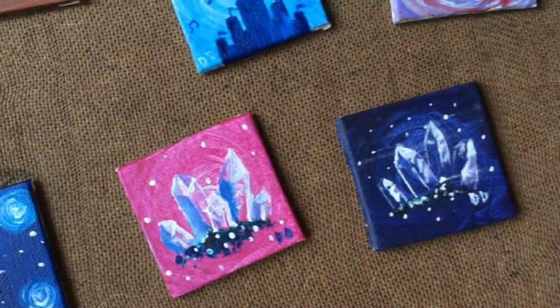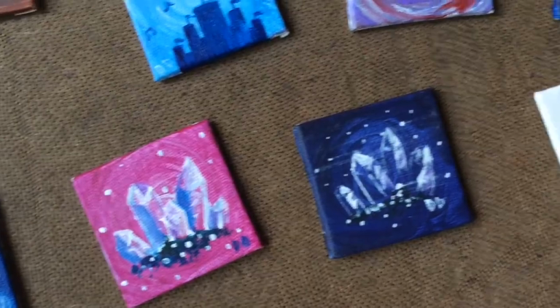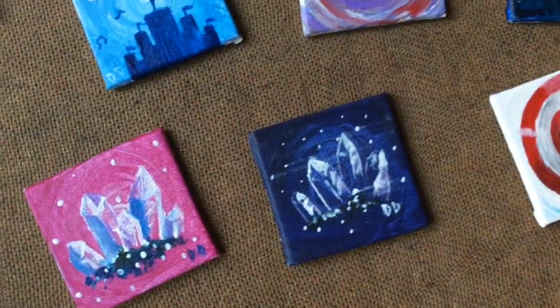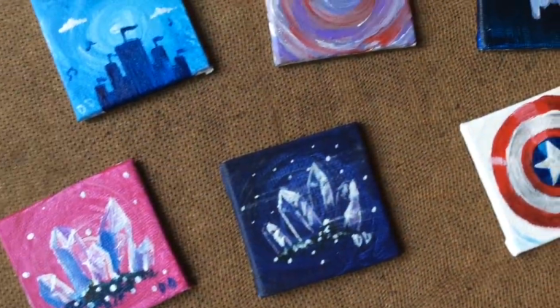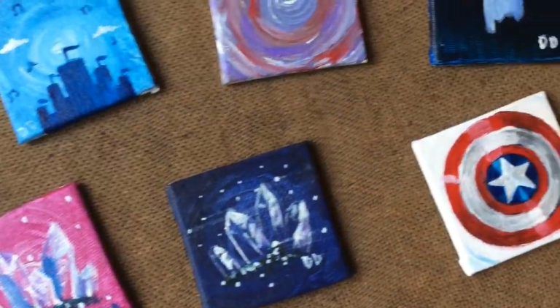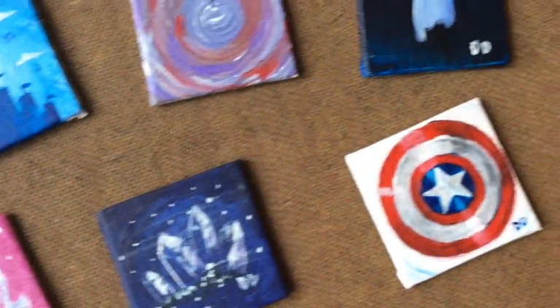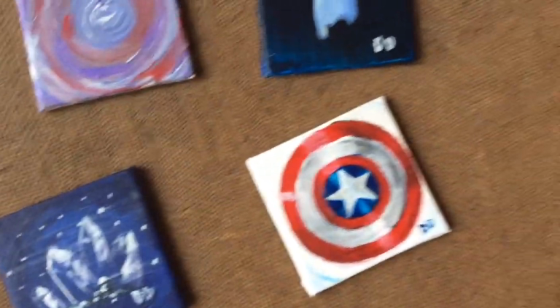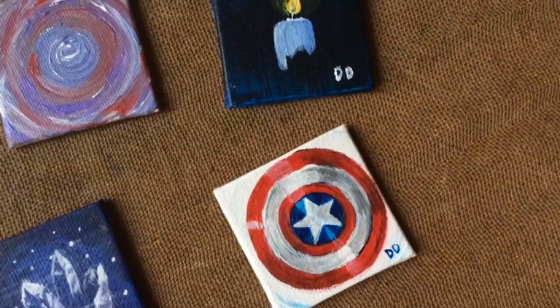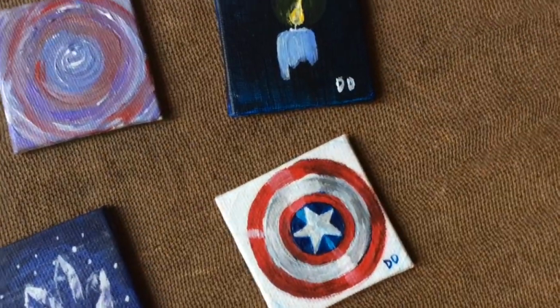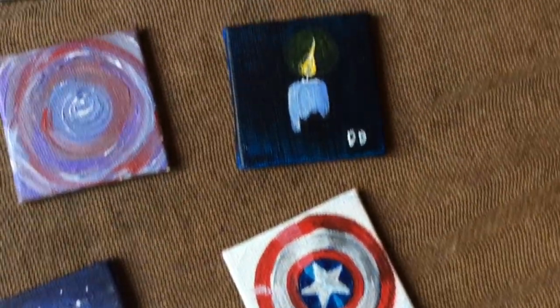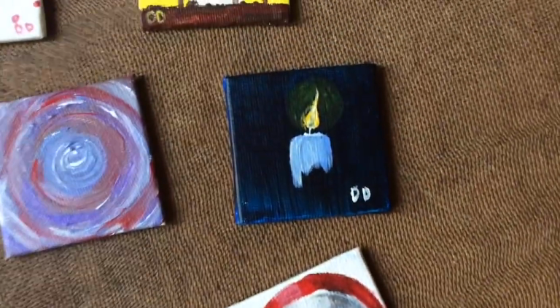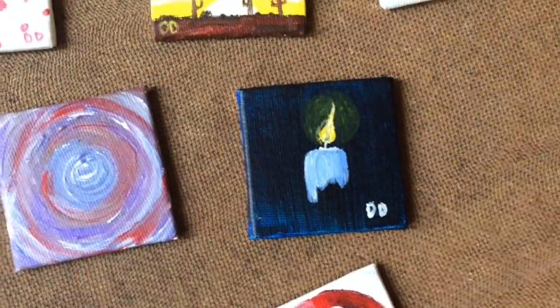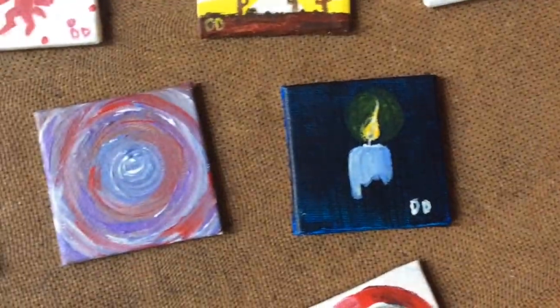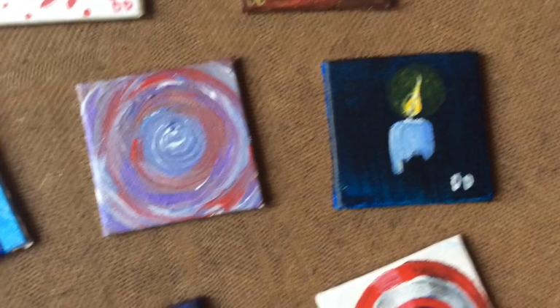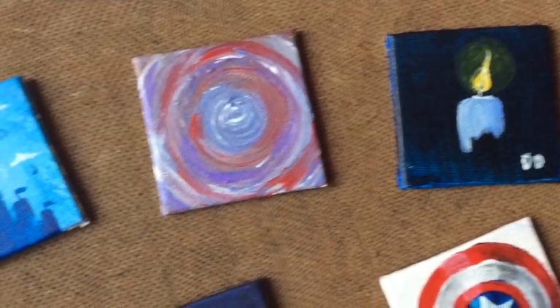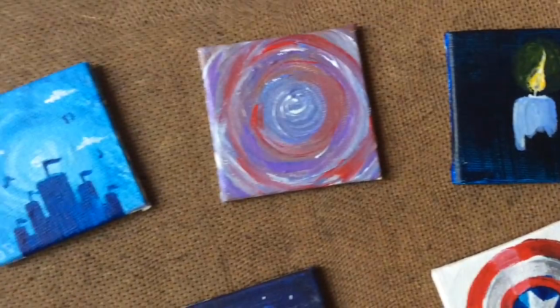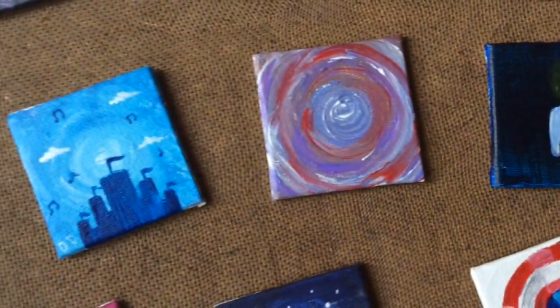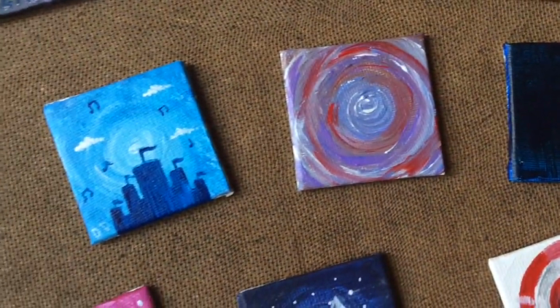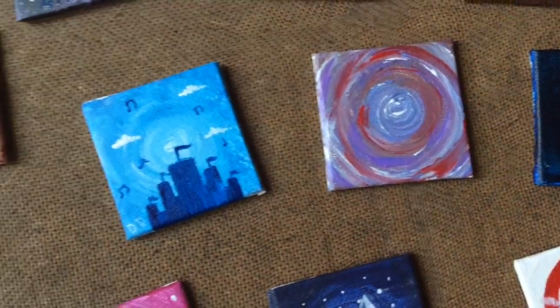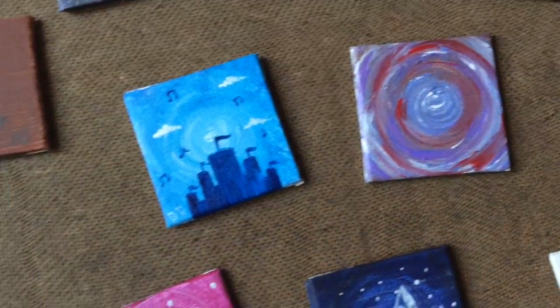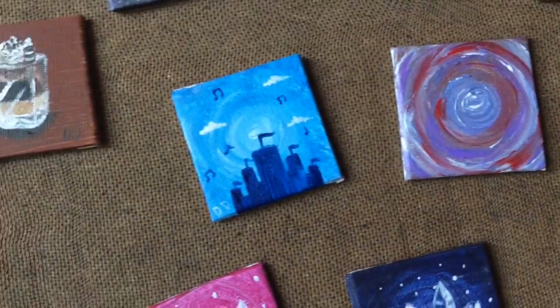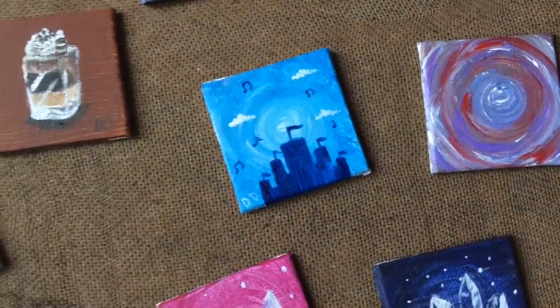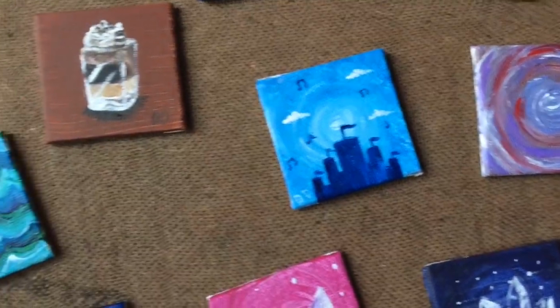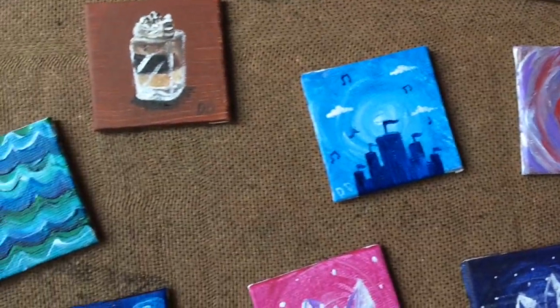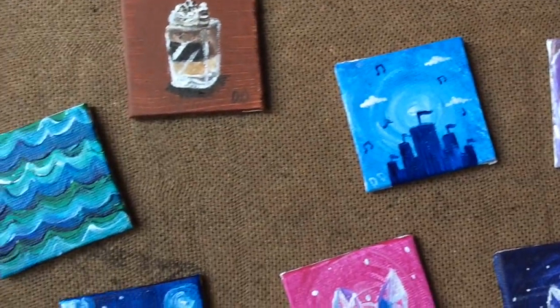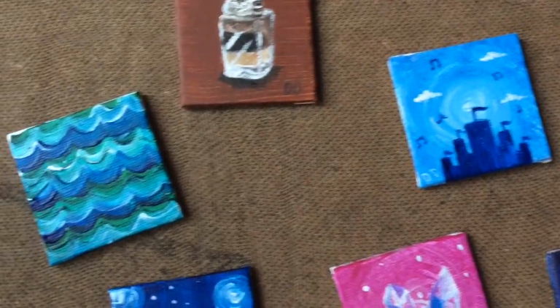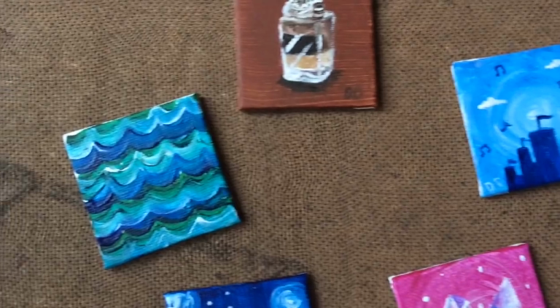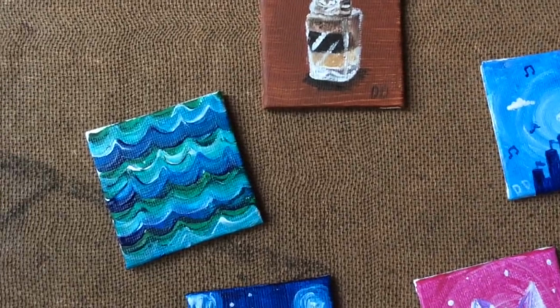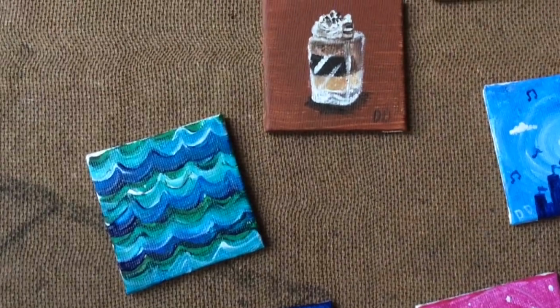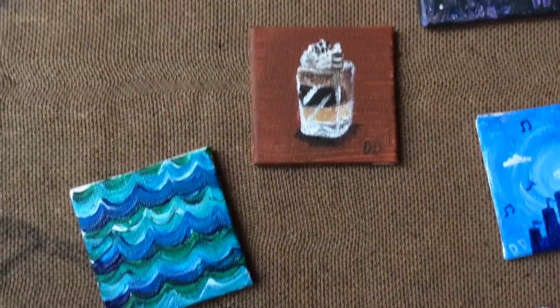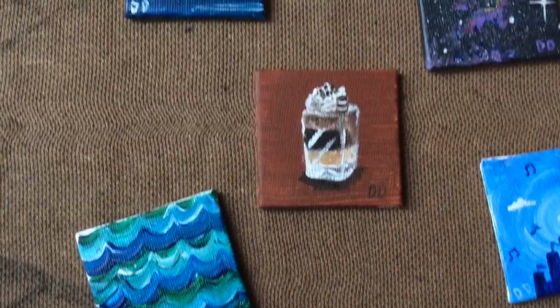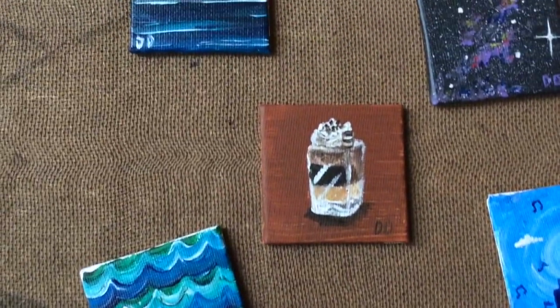Here are the paintings, all finished in much better lighting than what I had before. I hate yellow light, but that's literally all I give you guys and I'm so sorry. That's why I always try to take a video of my pictures afterwards, so you can actually see what they look like.